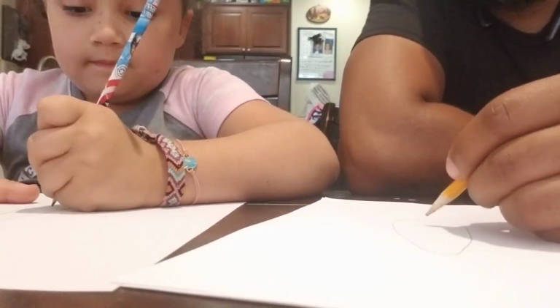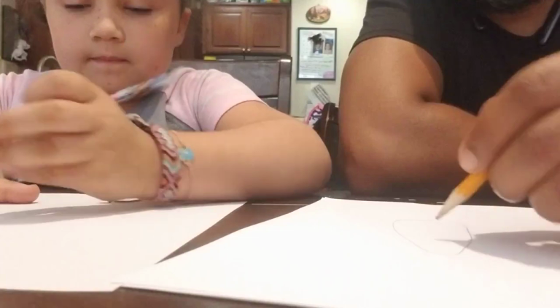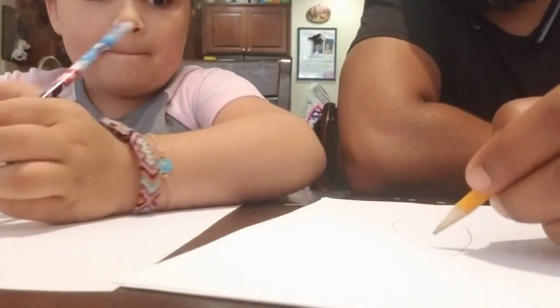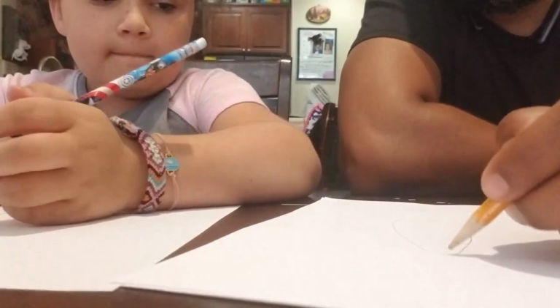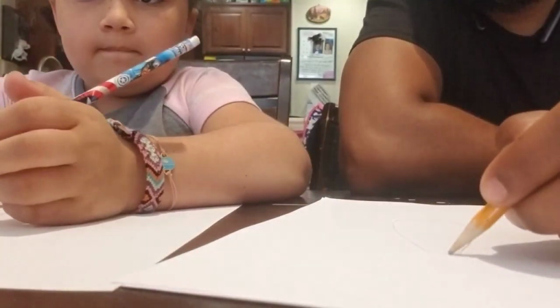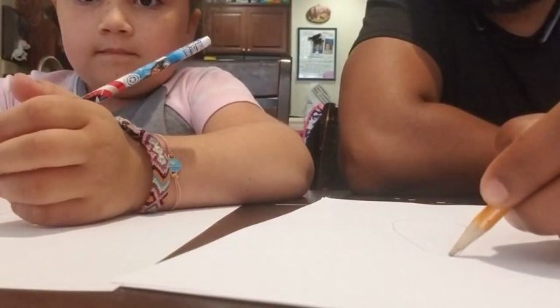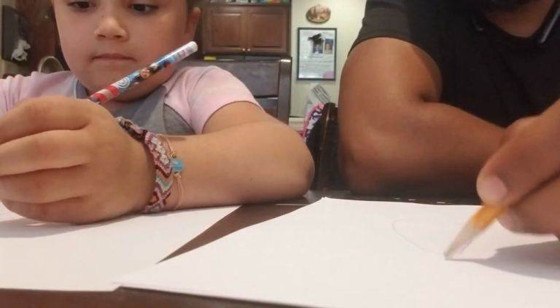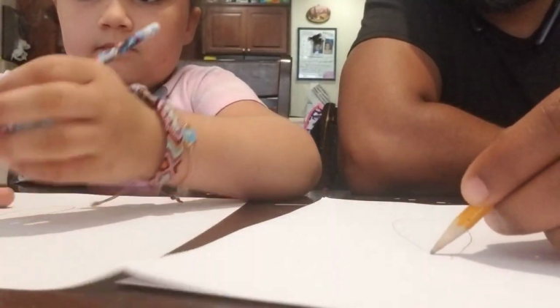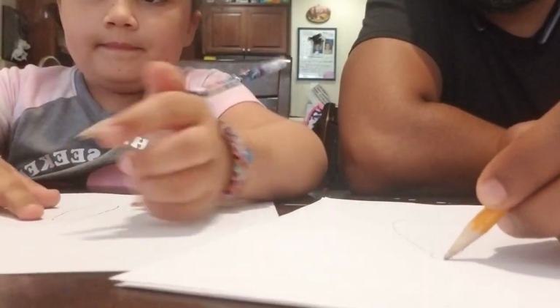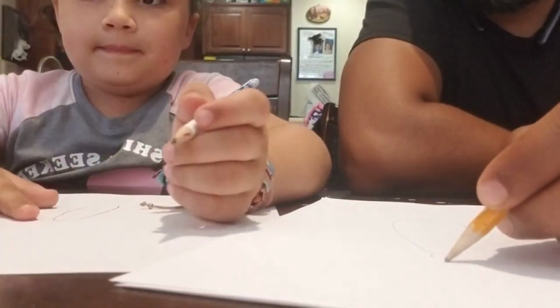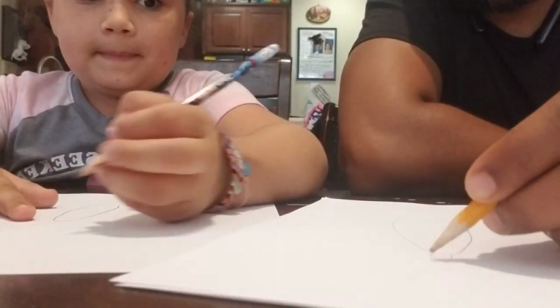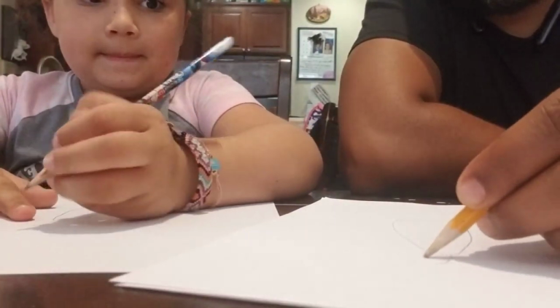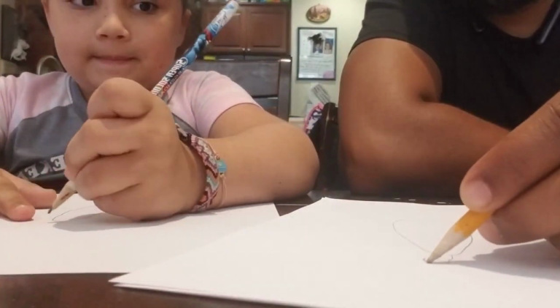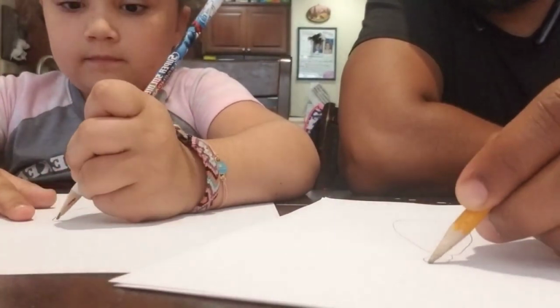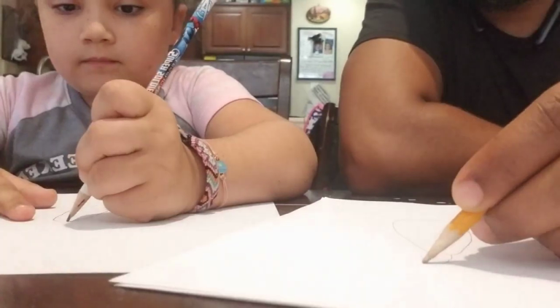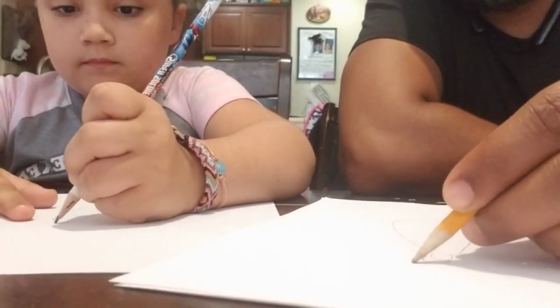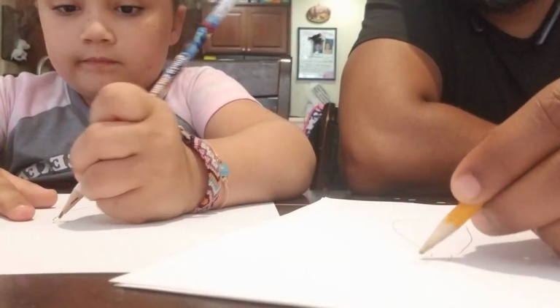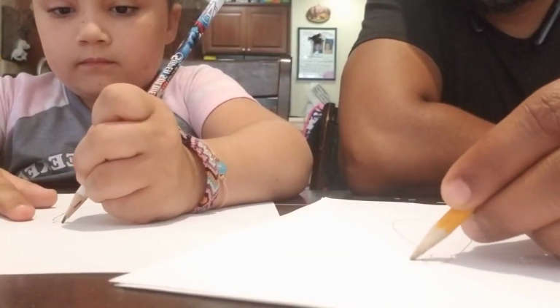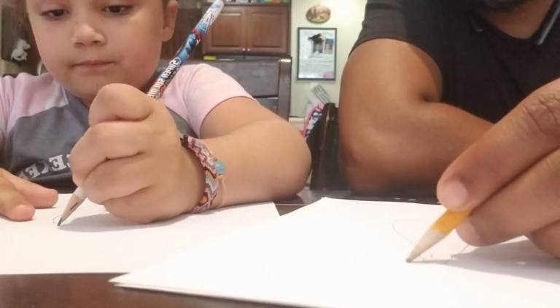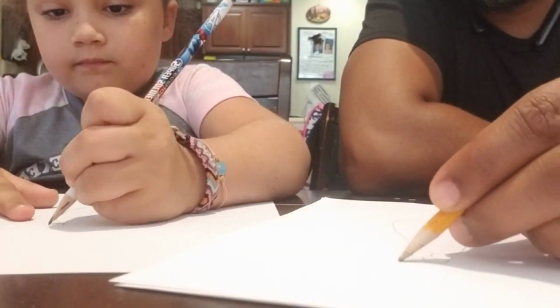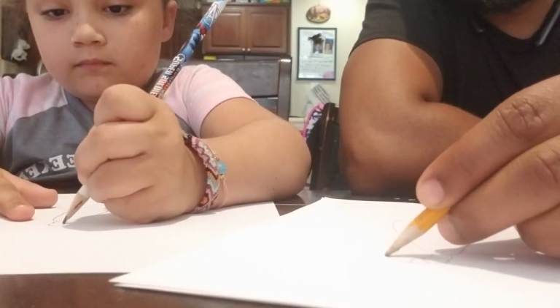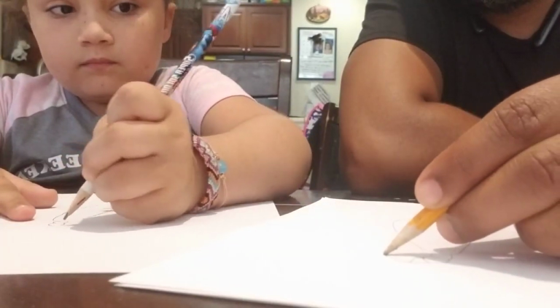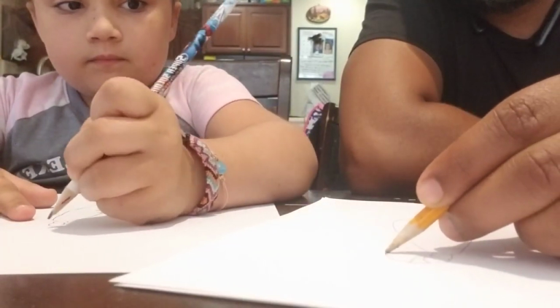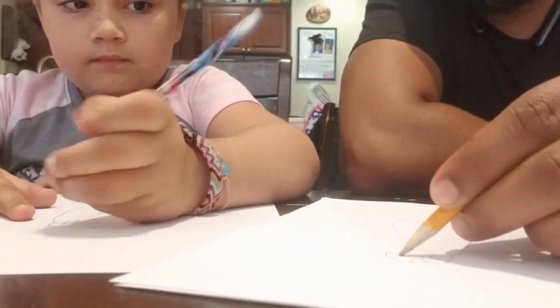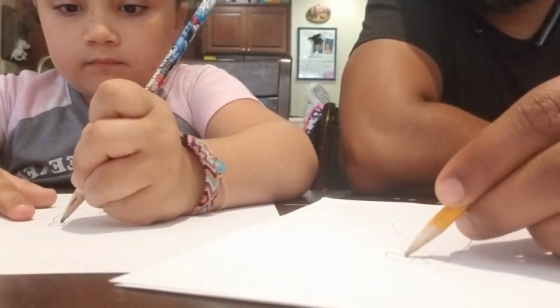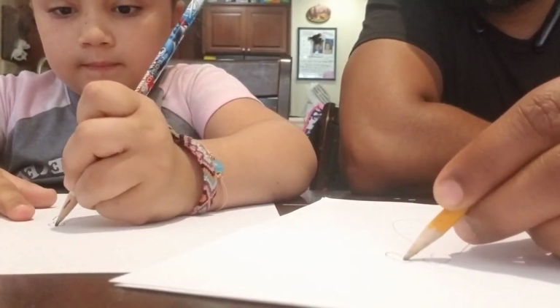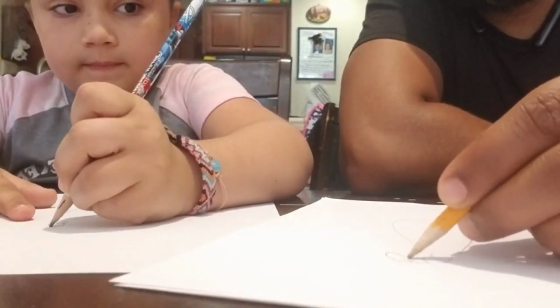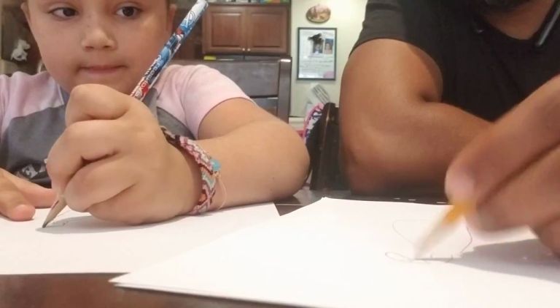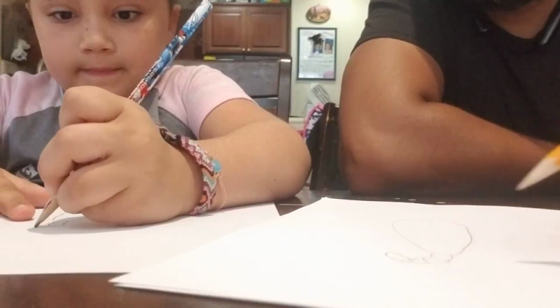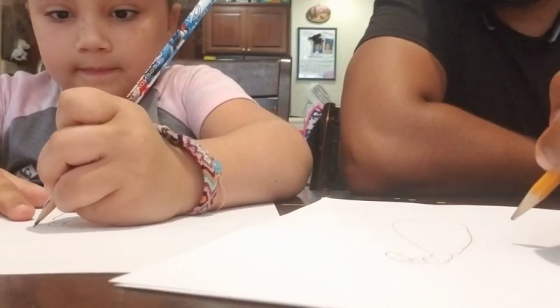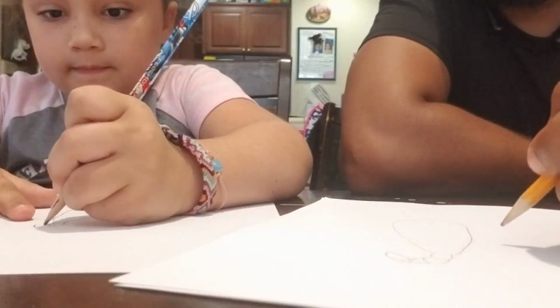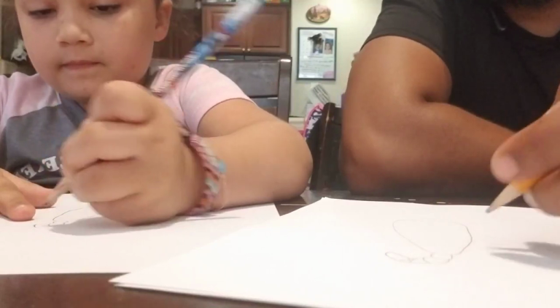Then give him a tail. His tail is kind of broken up in little pieces — that'll be his tail.